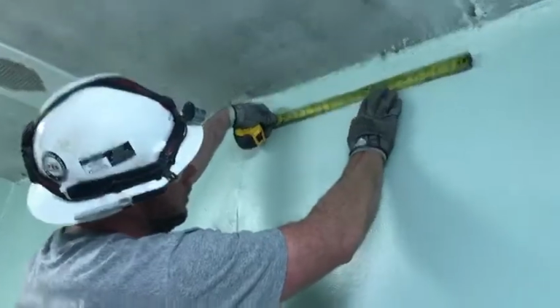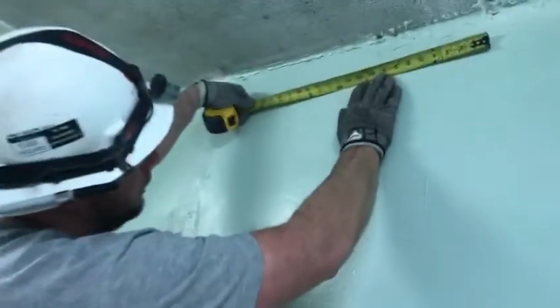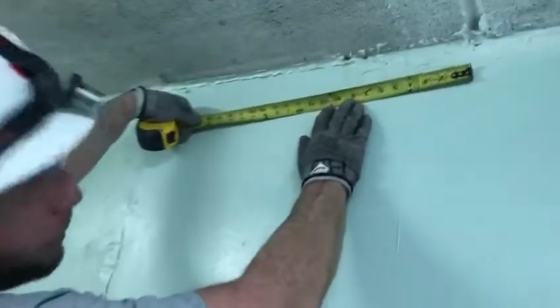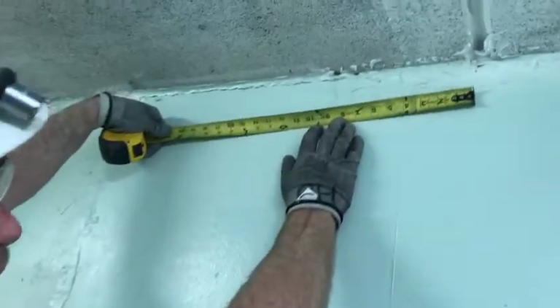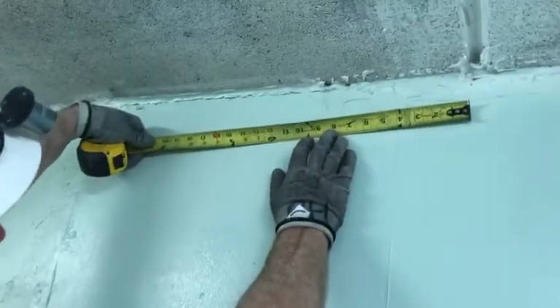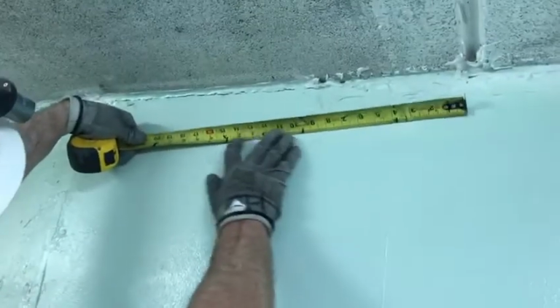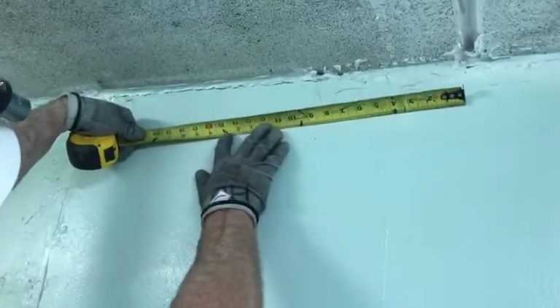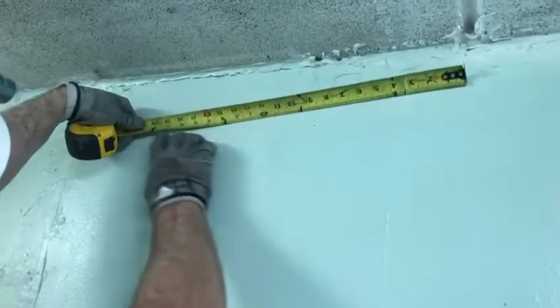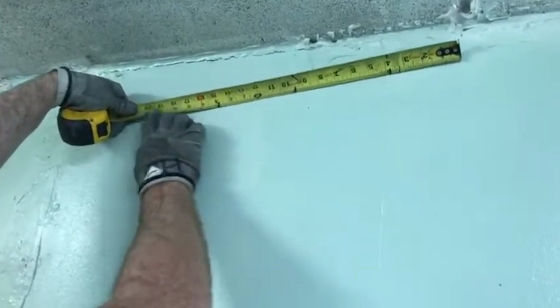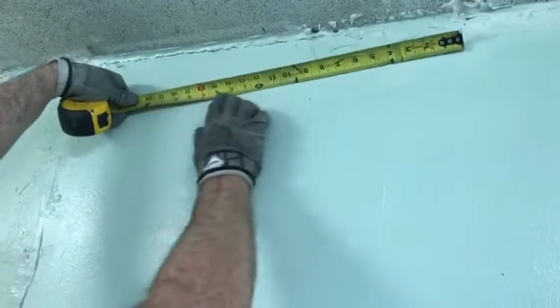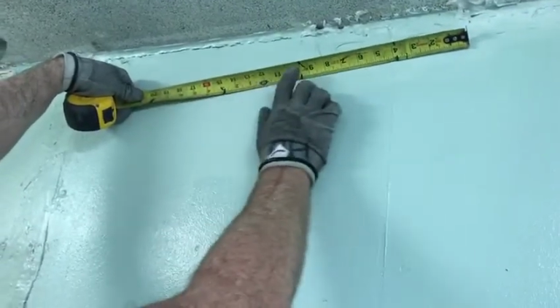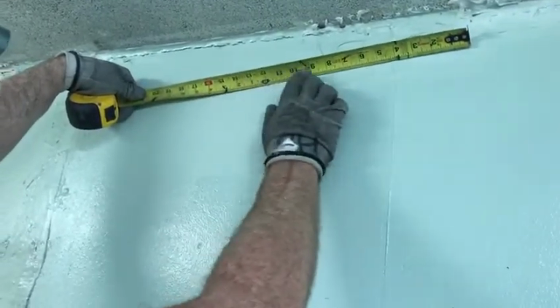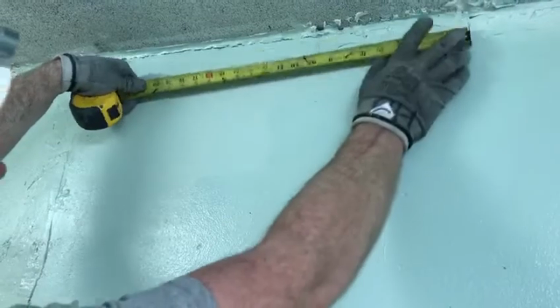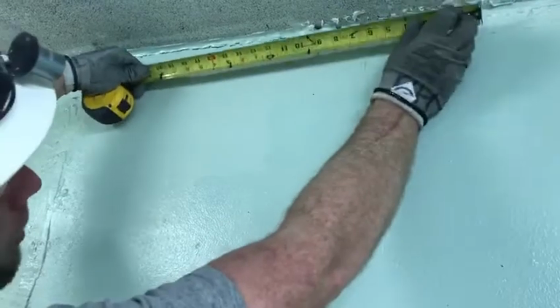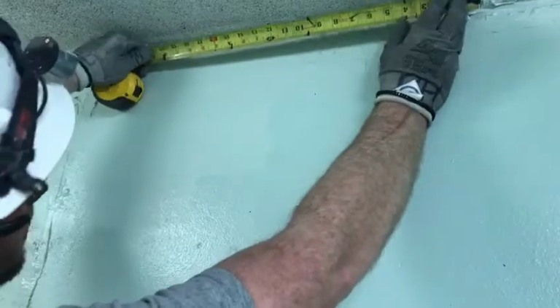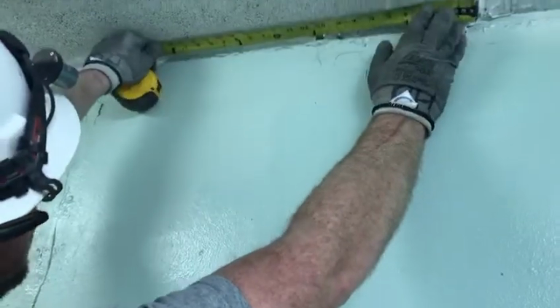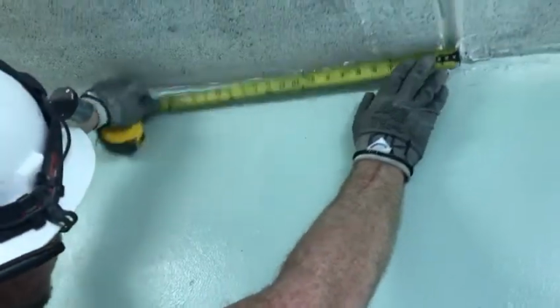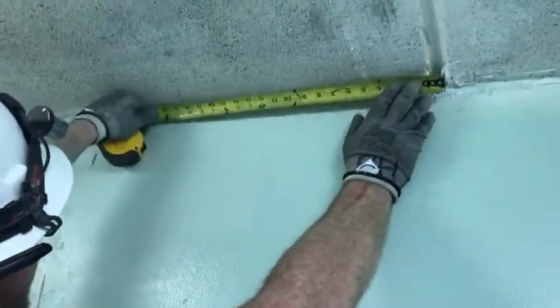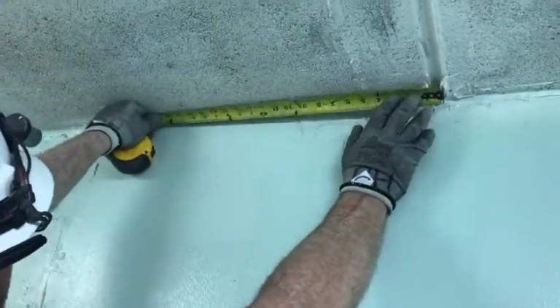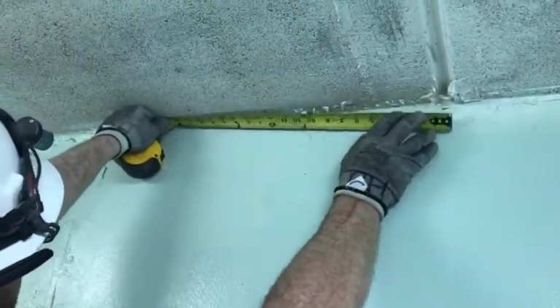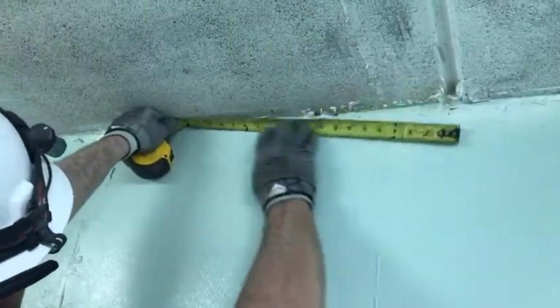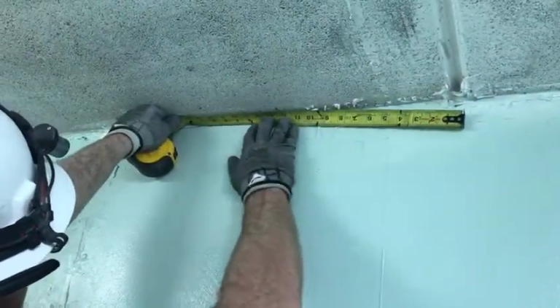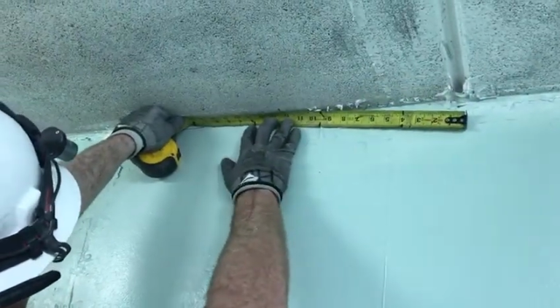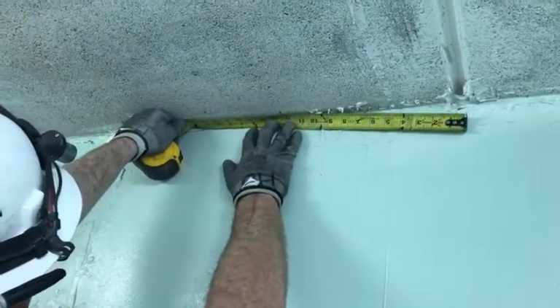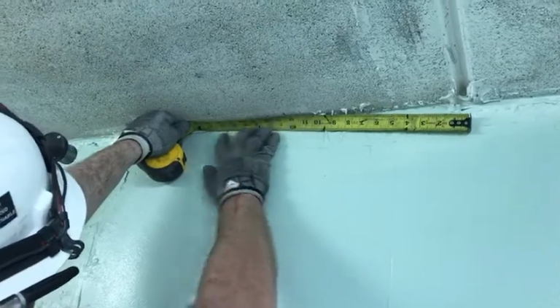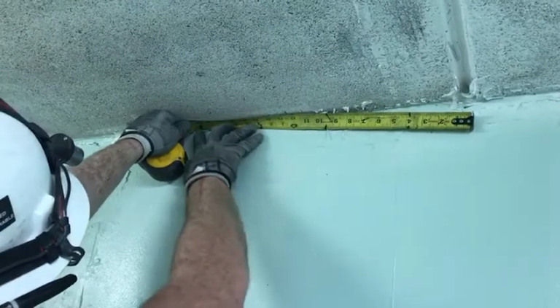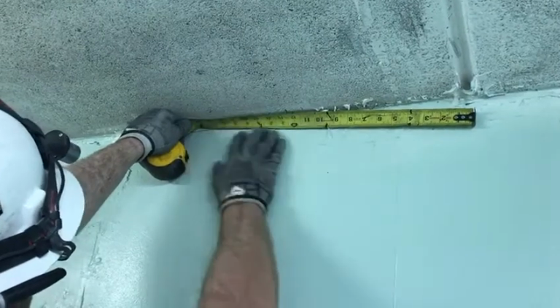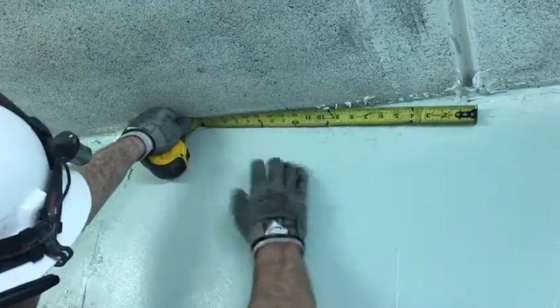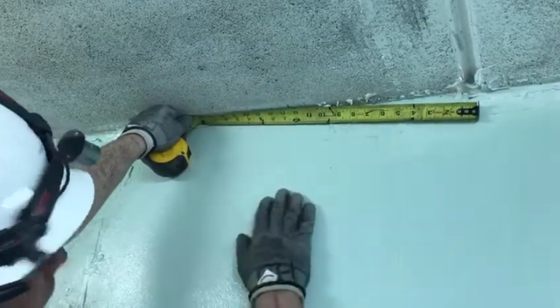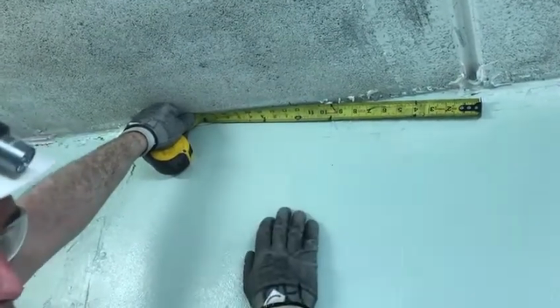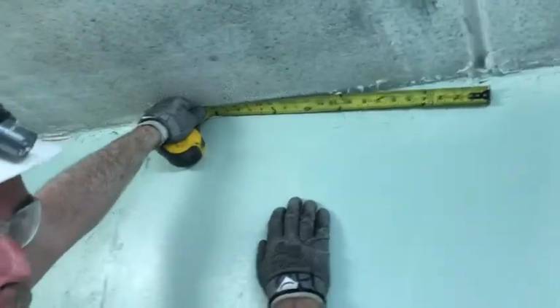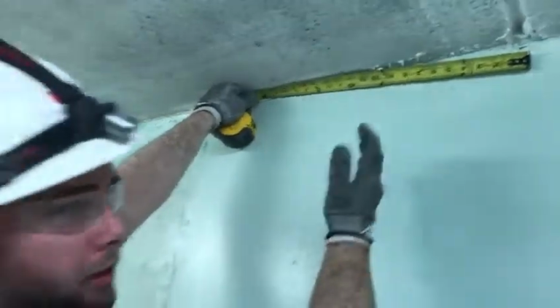I marked the hollow cores in the hollow core planking on my tape measure. I can measure from a seam and see that I have a hollow core here and a hollow core here, so I know I'm not going to hit rebar when I drill.